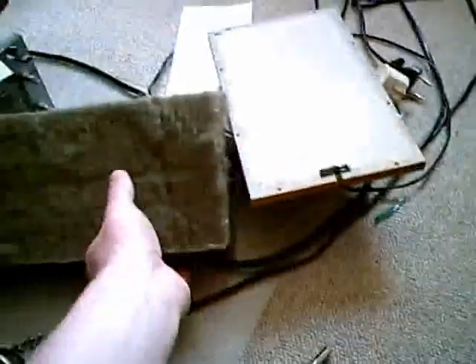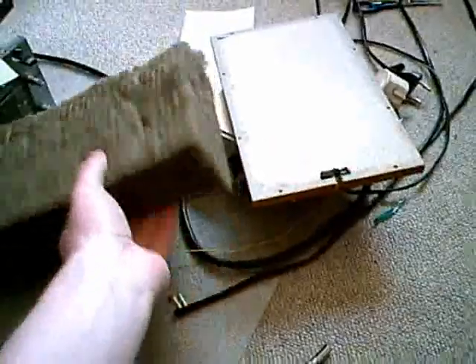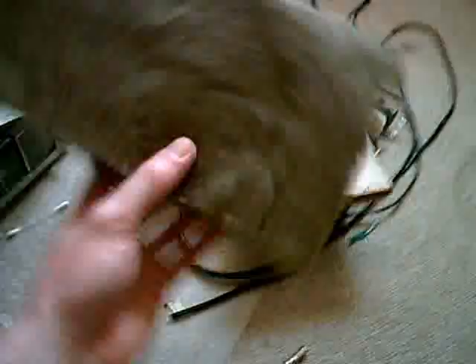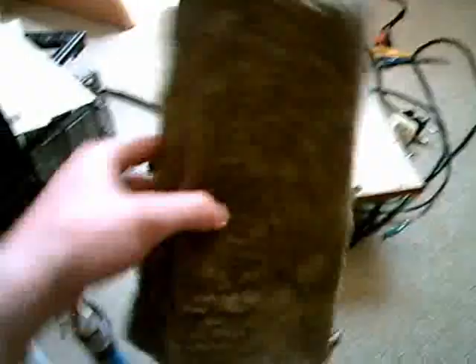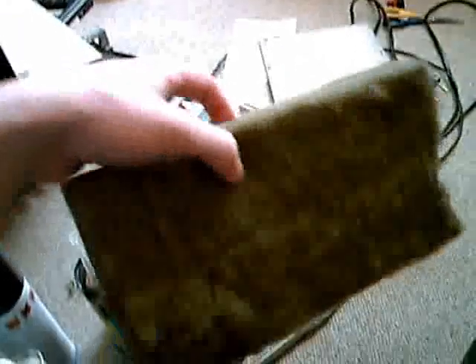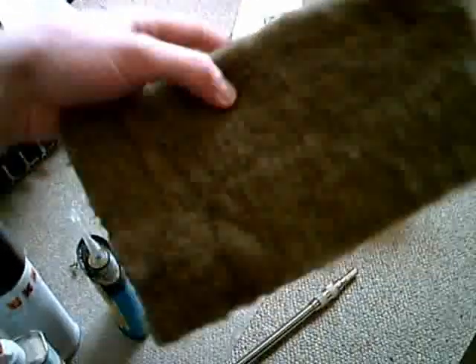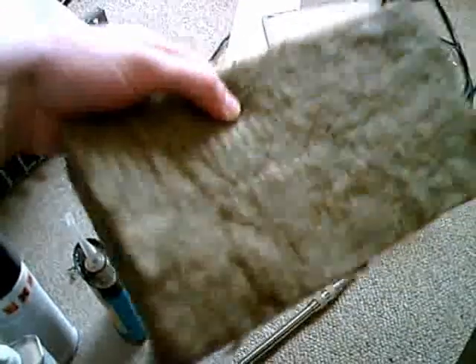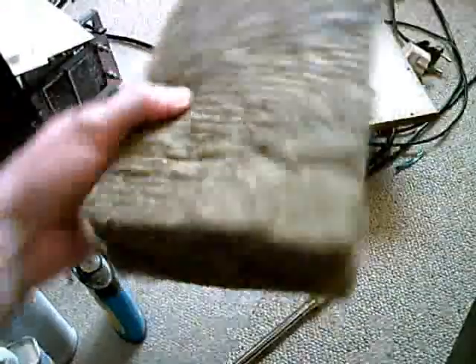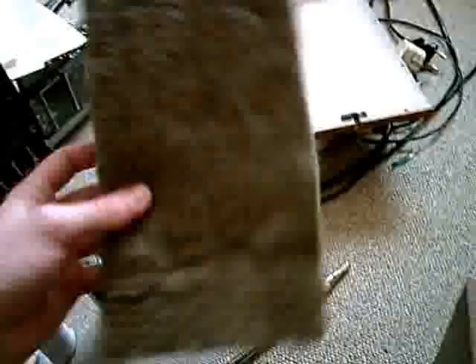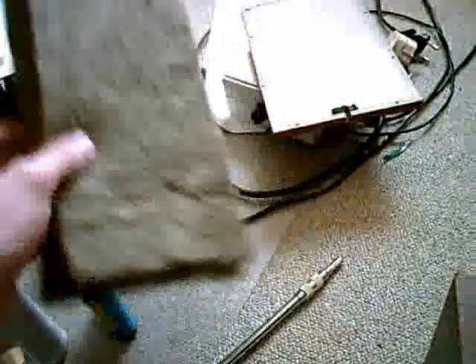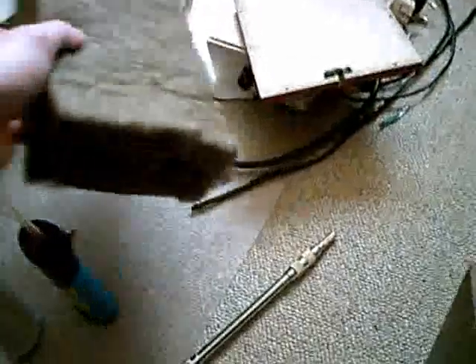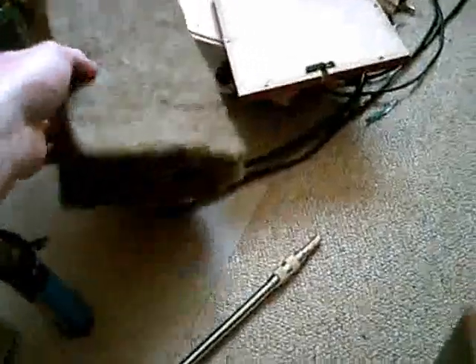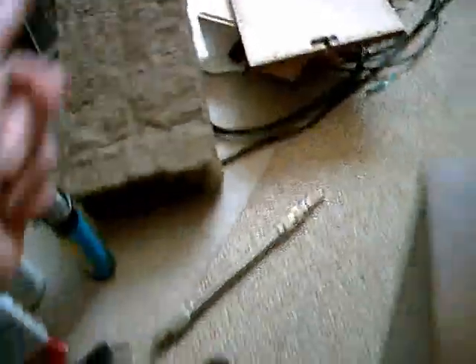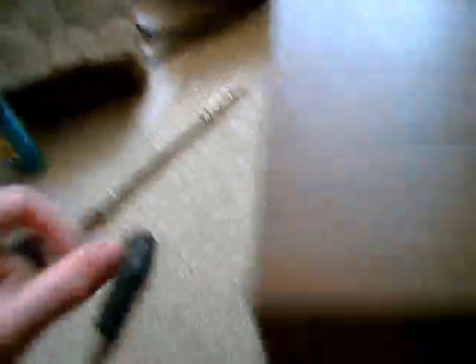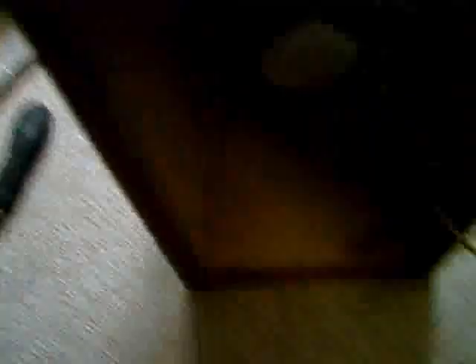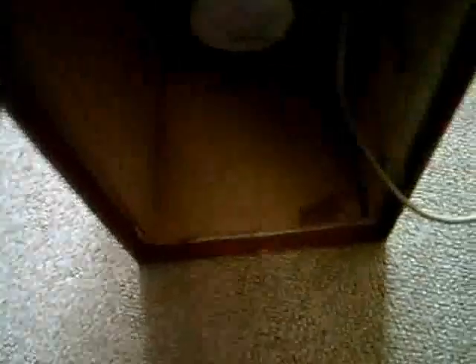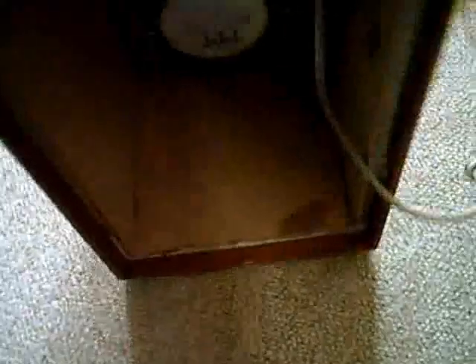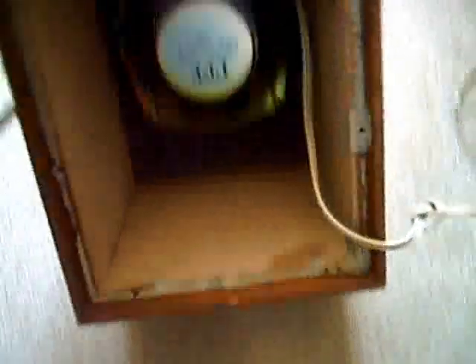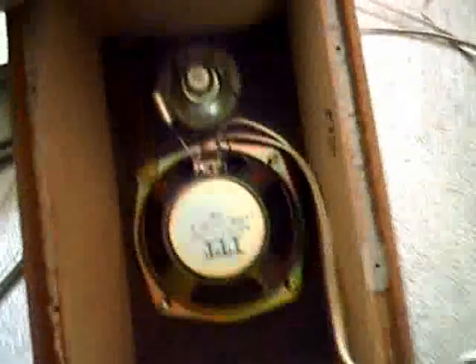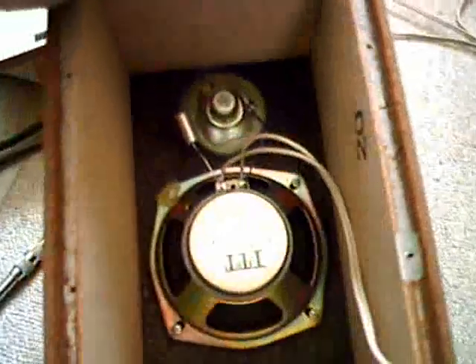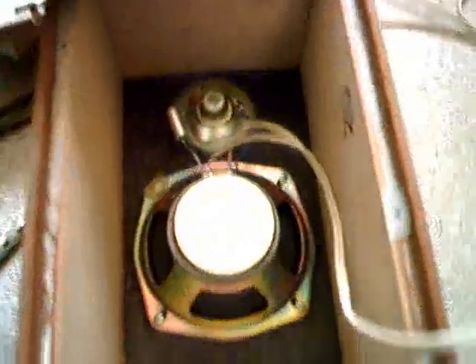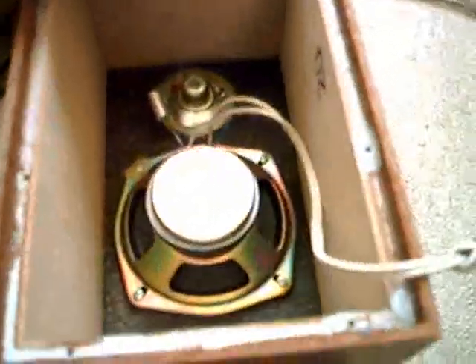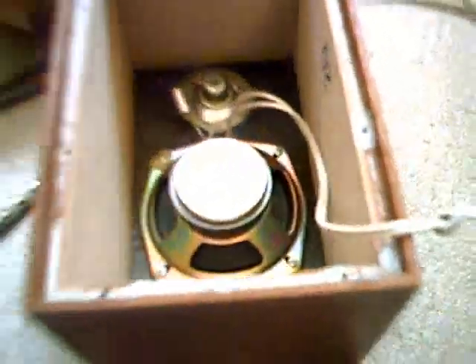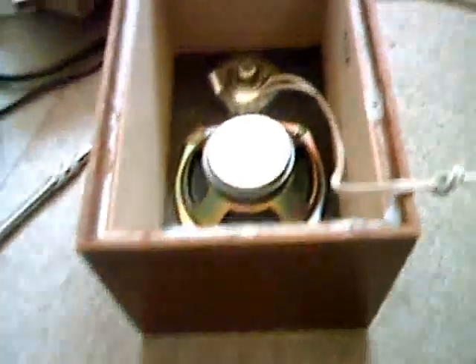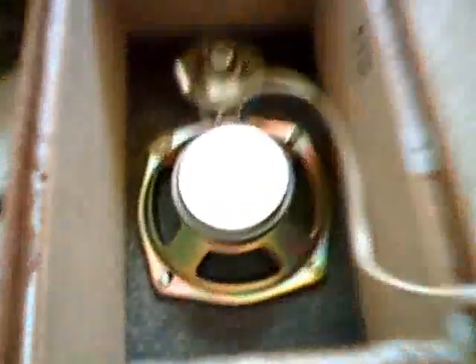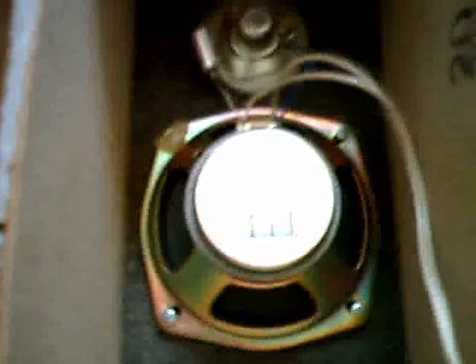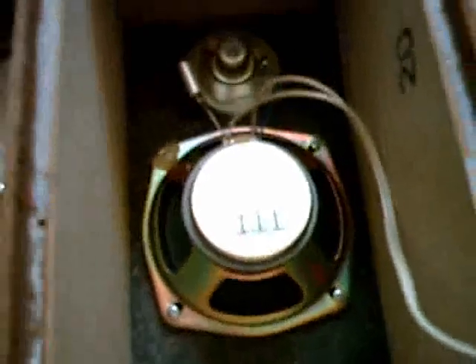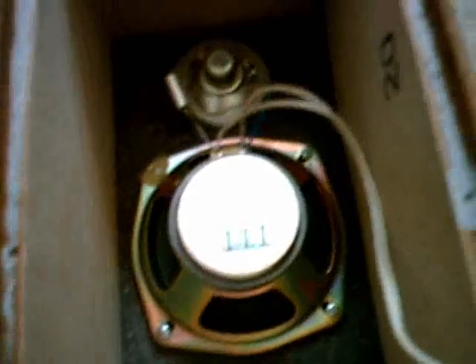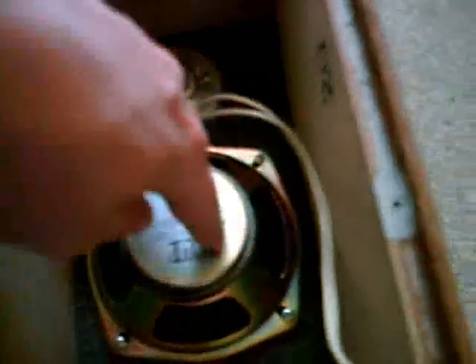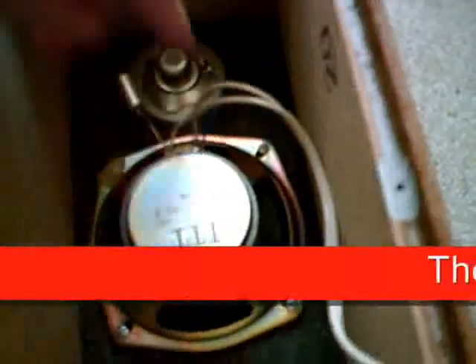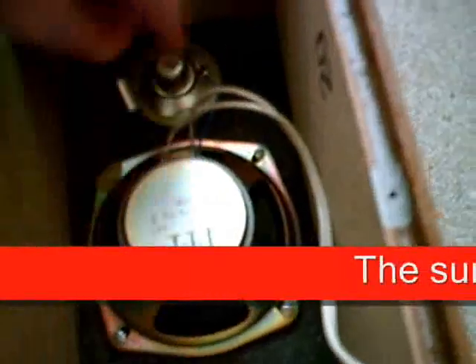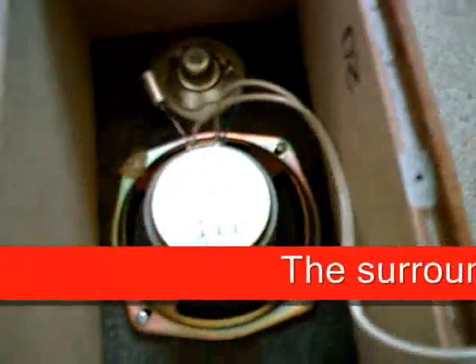As you can see, speakers also contain damping material — really nice. And here we have the inside. As you can see, the woofer and the tweeter.